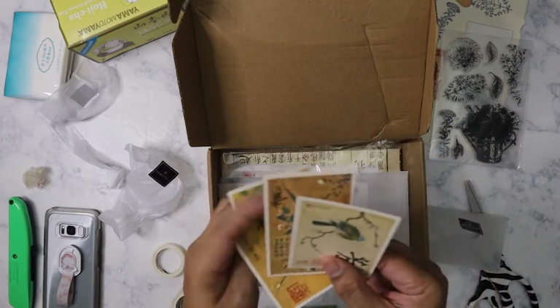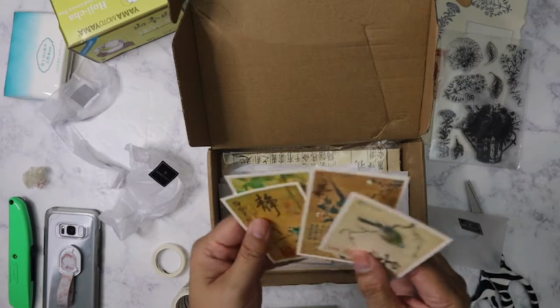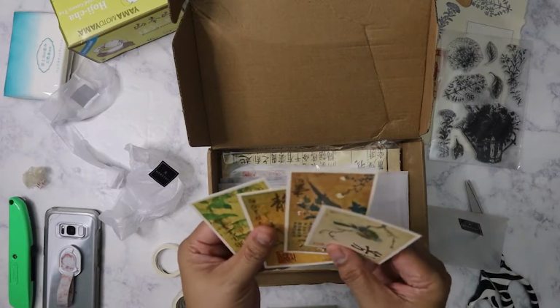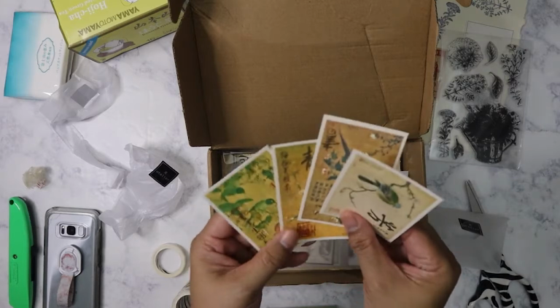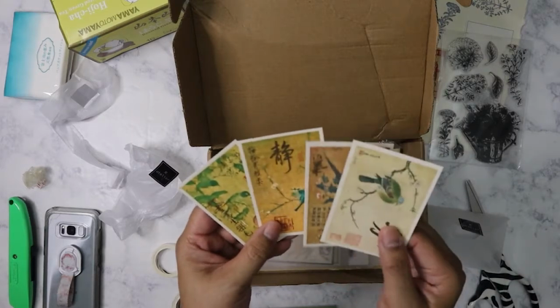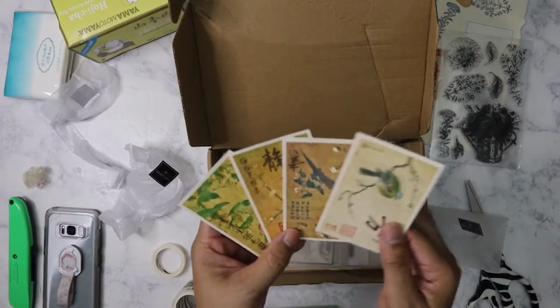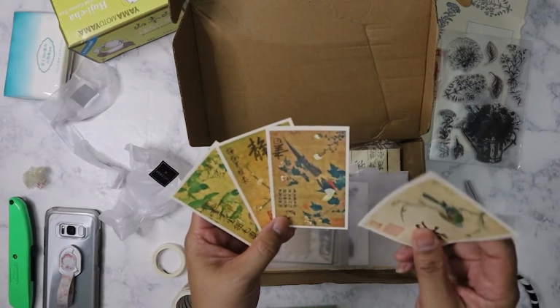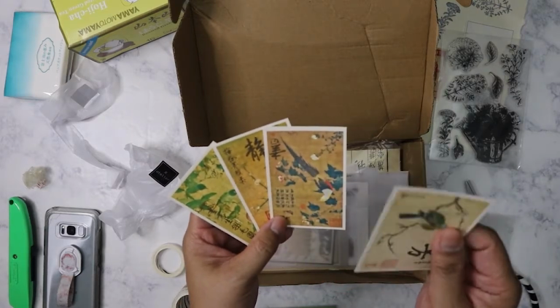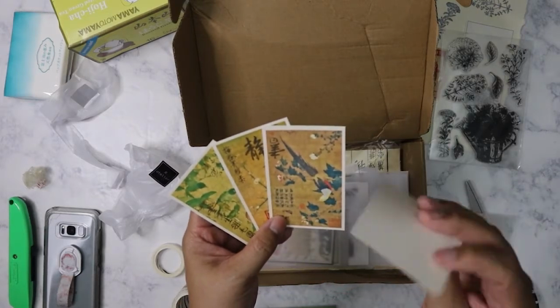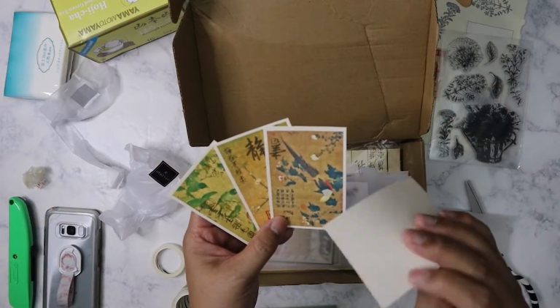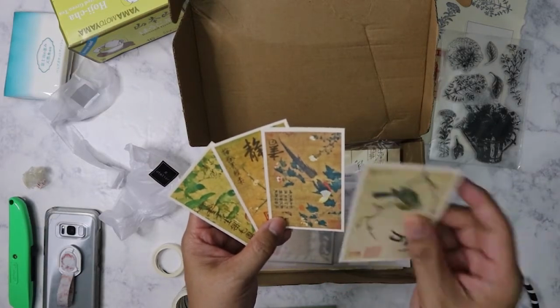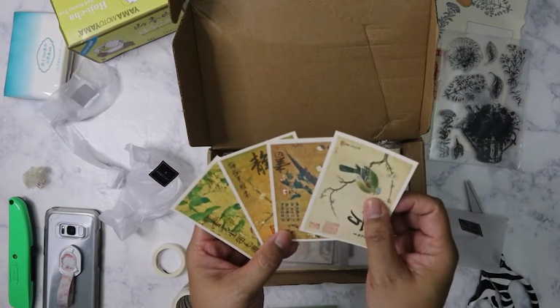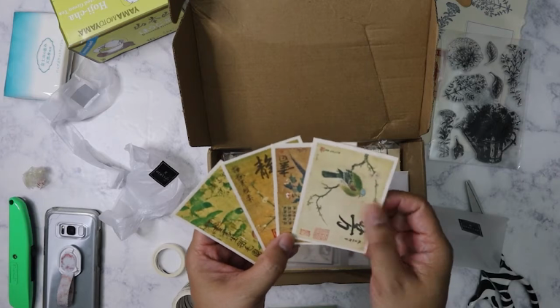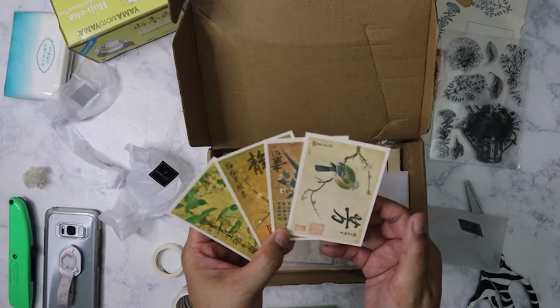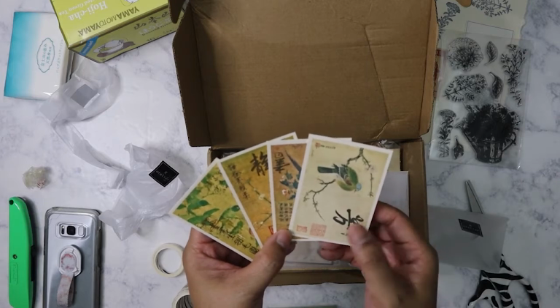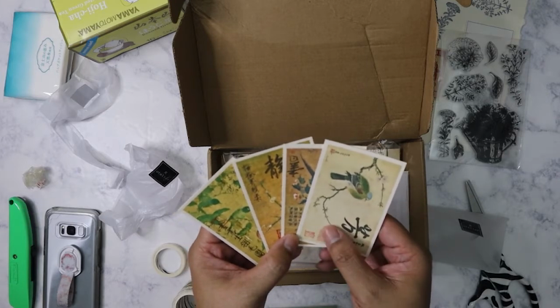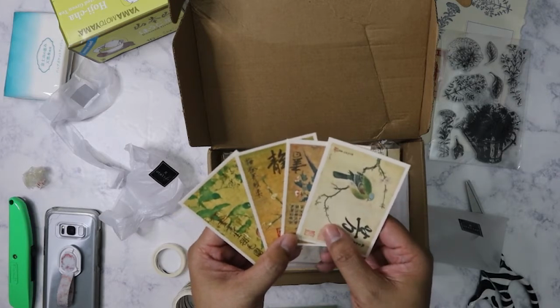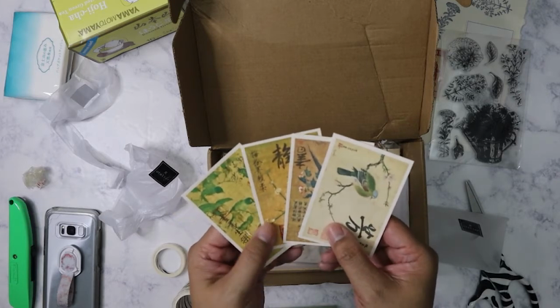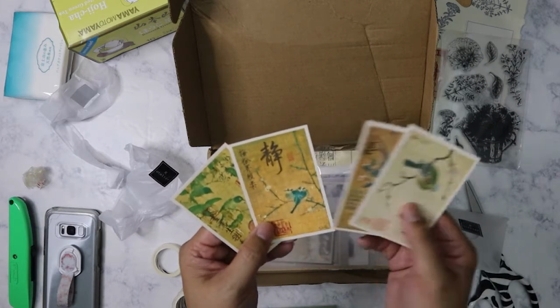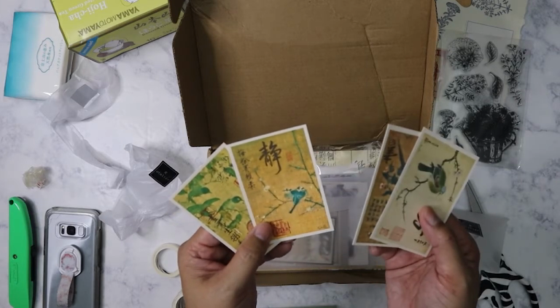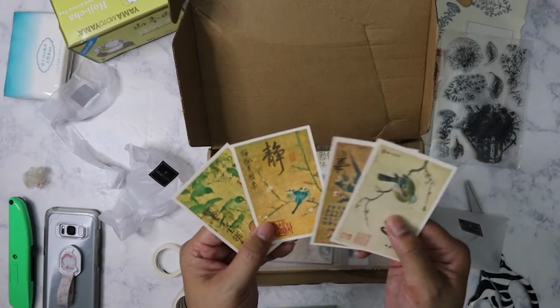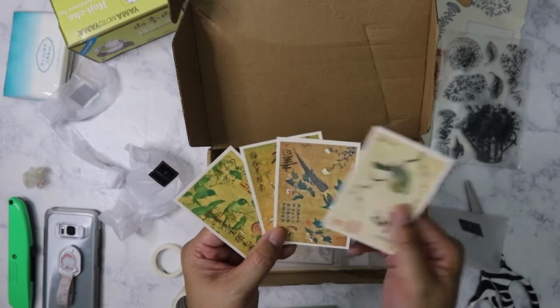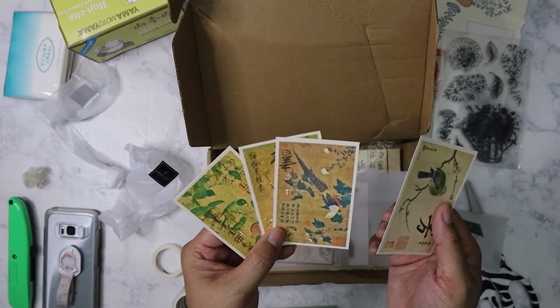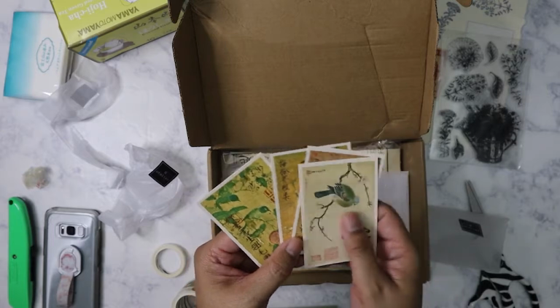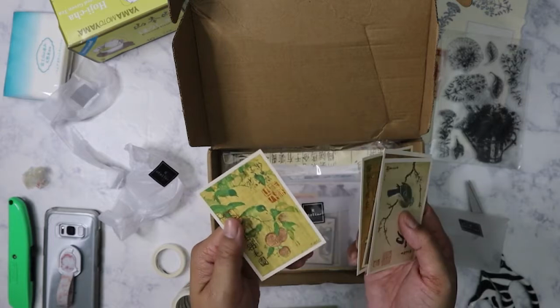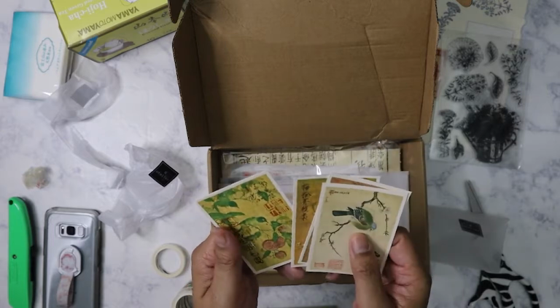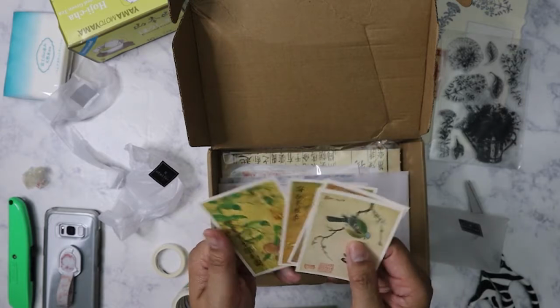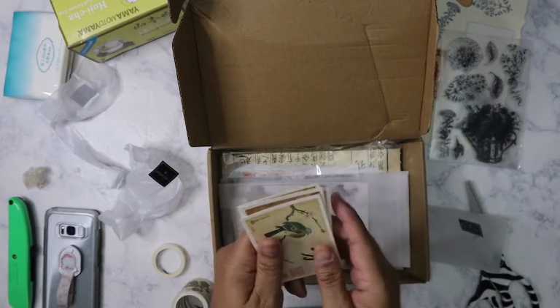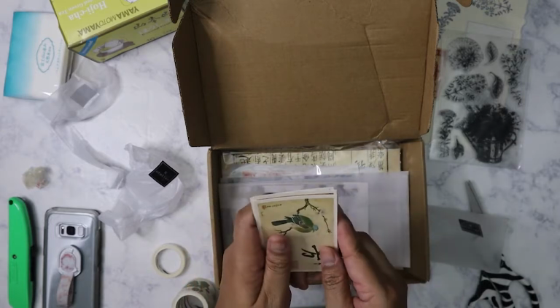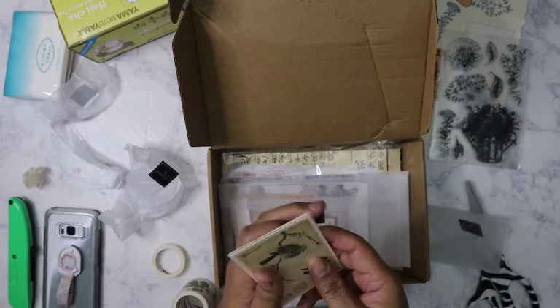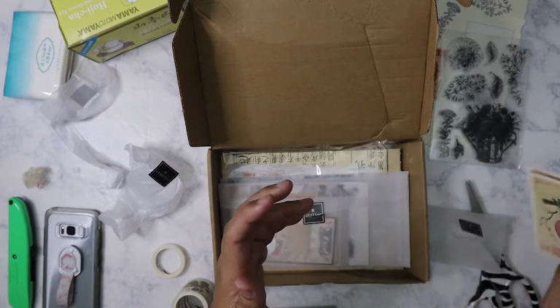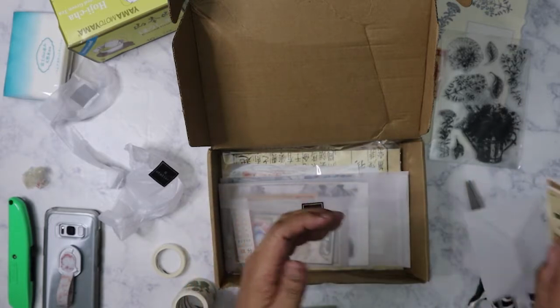So we've got four cards here made on some textured card stock — really nice. These are like almost like Chinese block print. It's definitely Chinese. So beautiful.